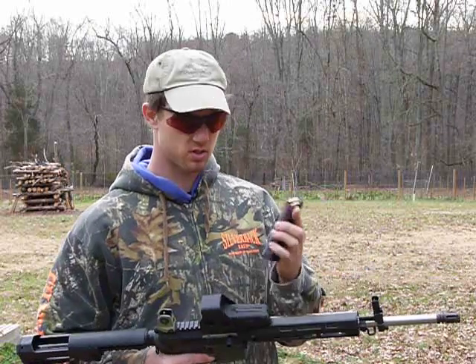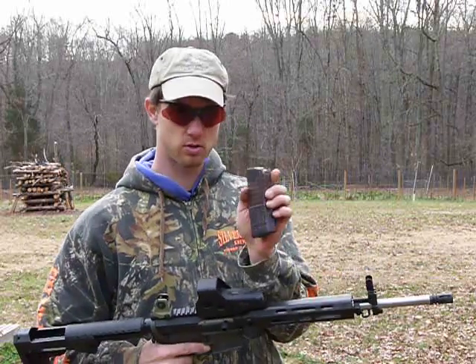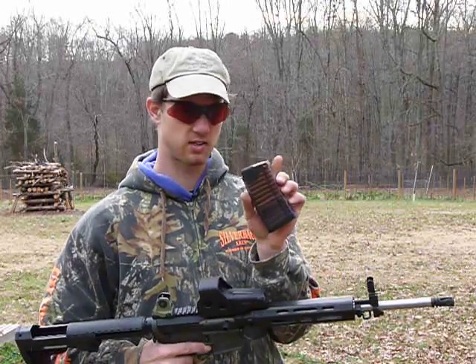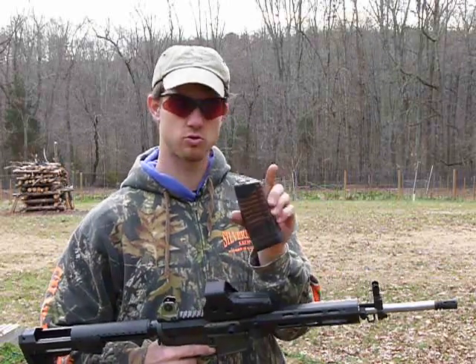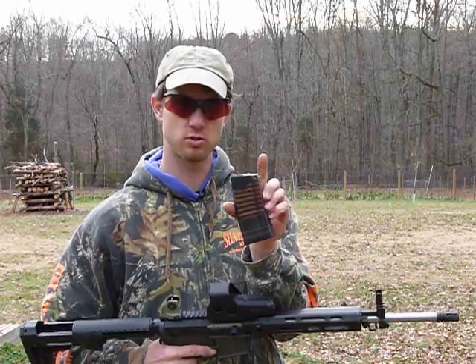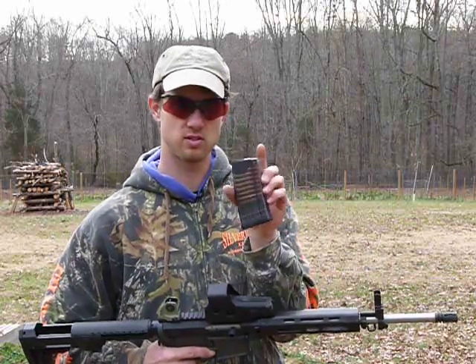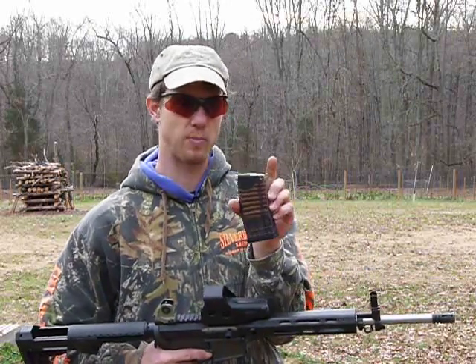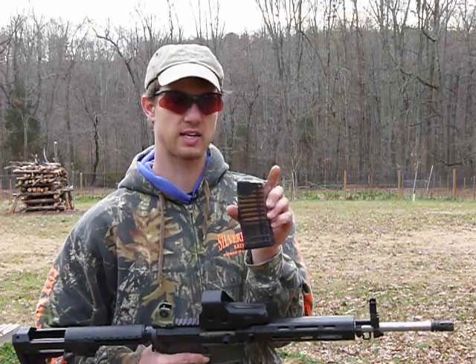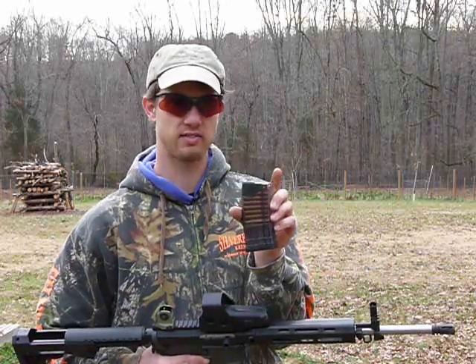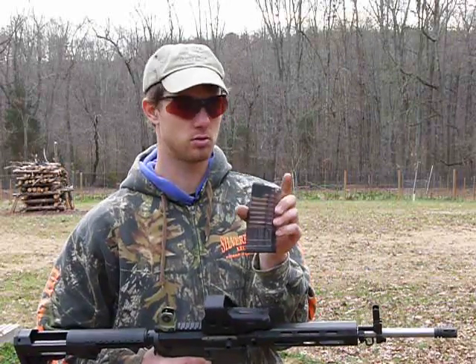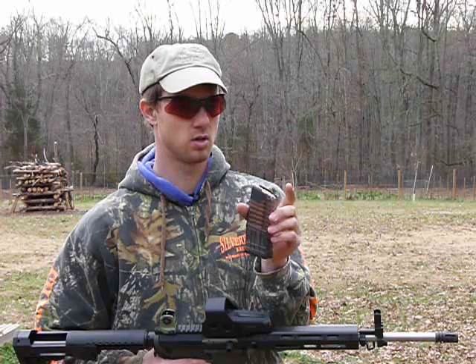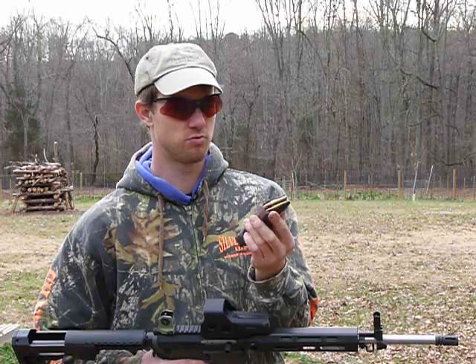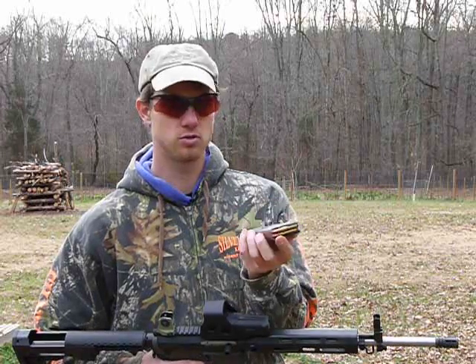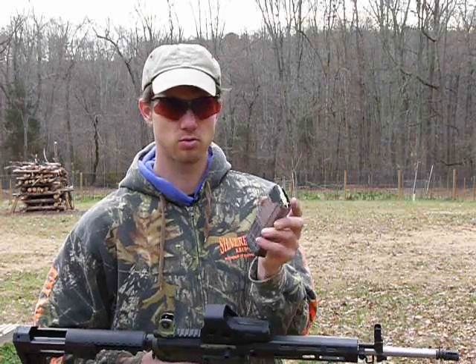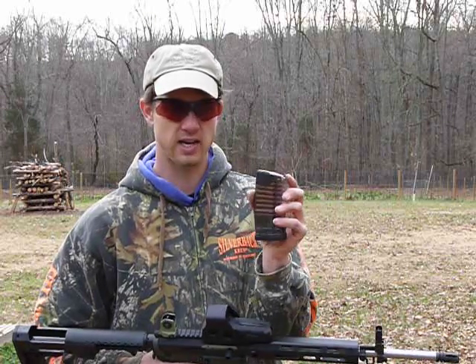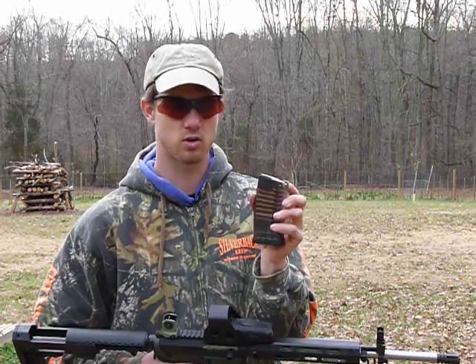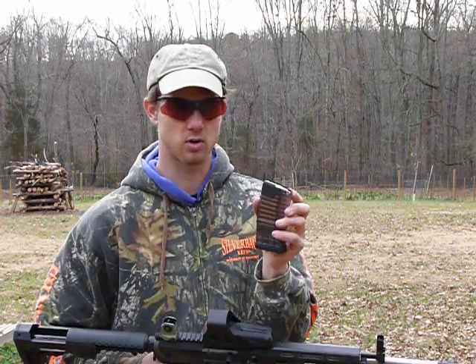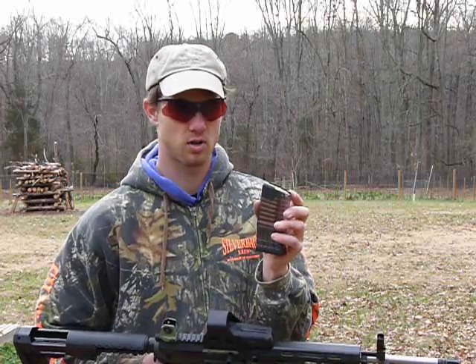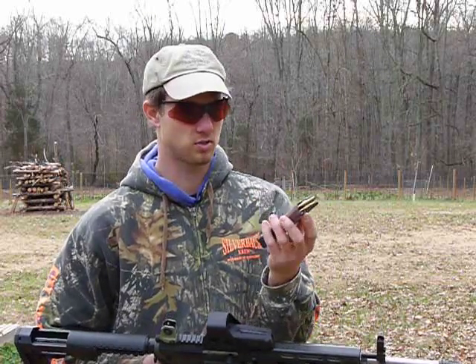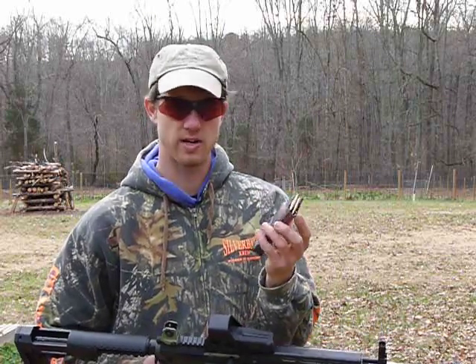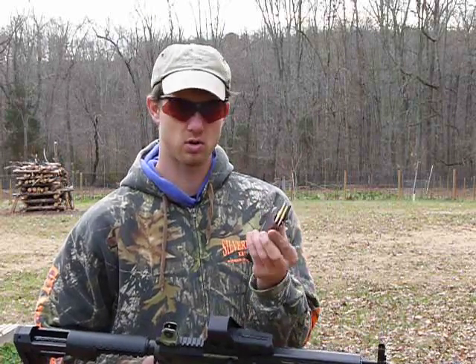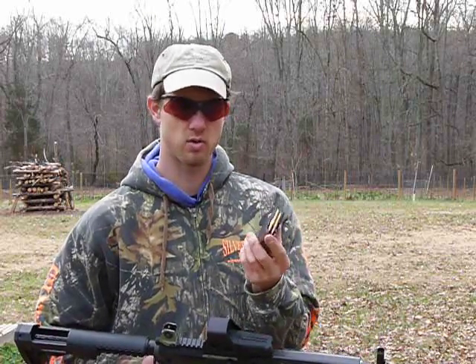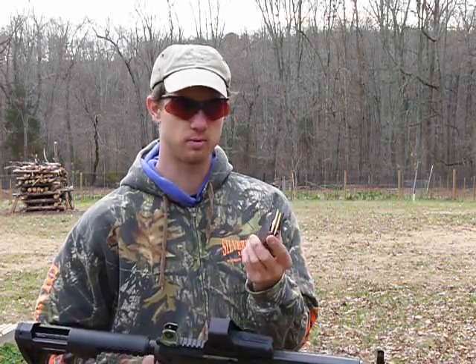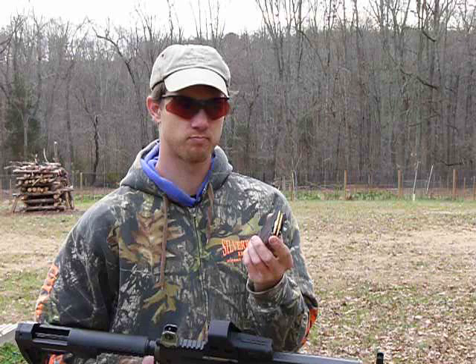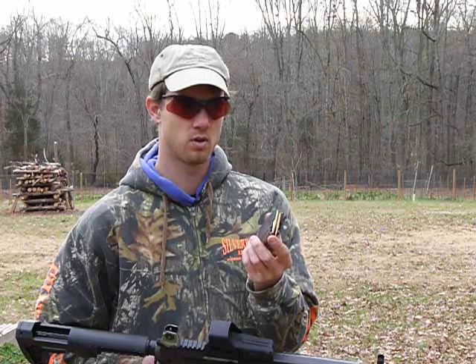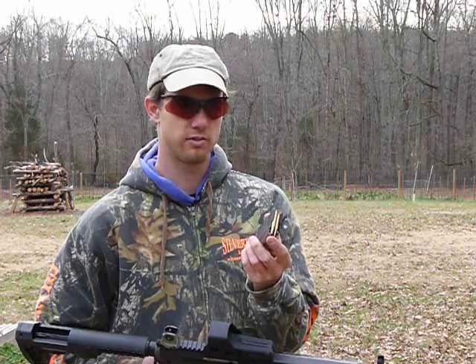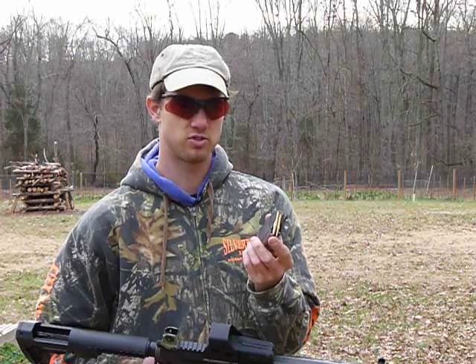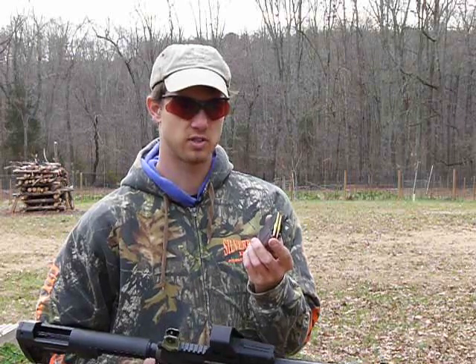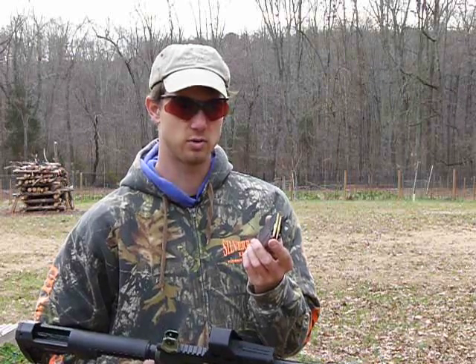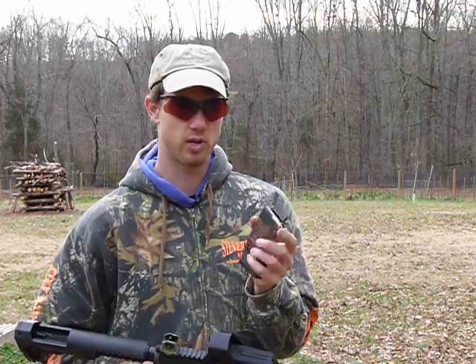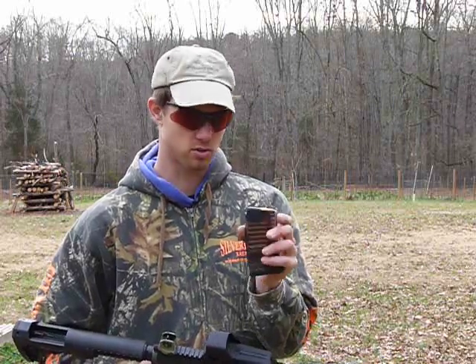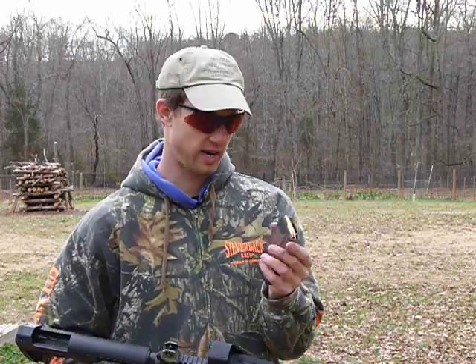Here's a Lancer magazine — translucent. This is the best magazine I've ever used for both 223 and 300 Whisper. I also imagine it works well with the 7.62x40 Wilson Tactical.